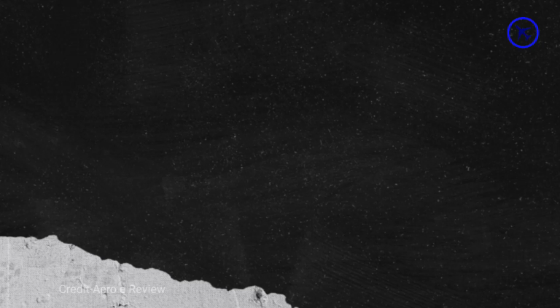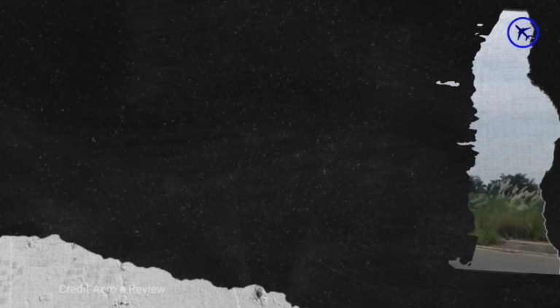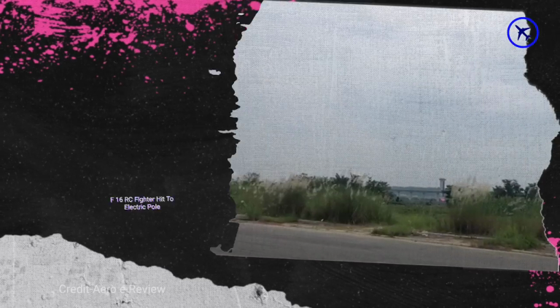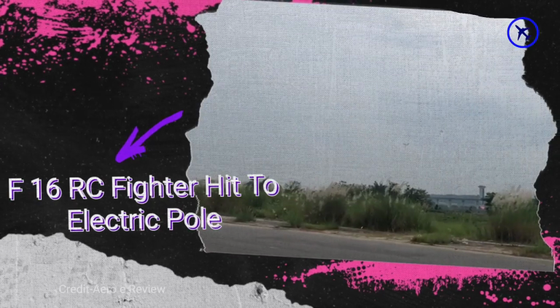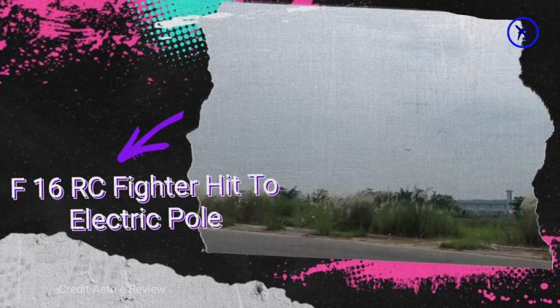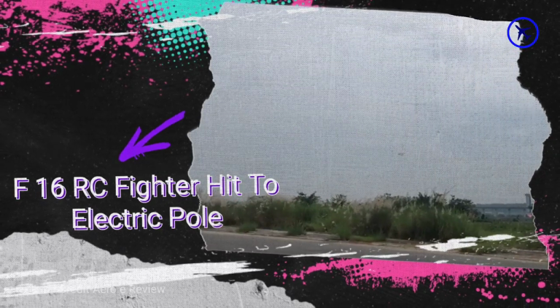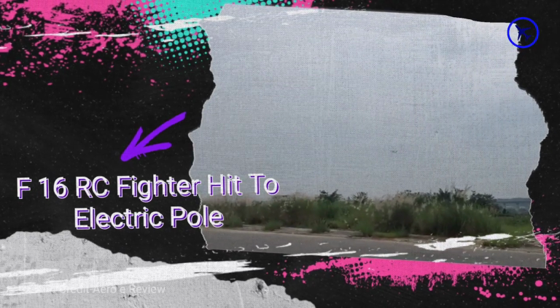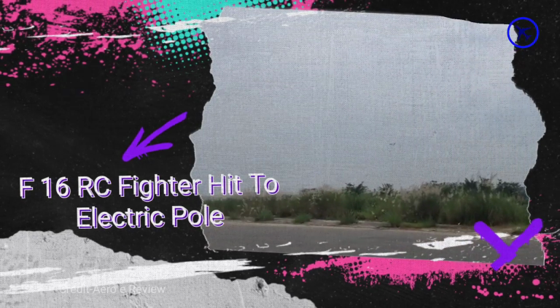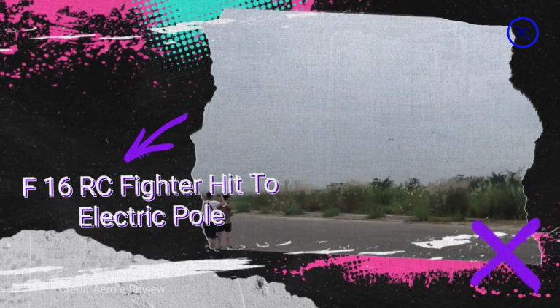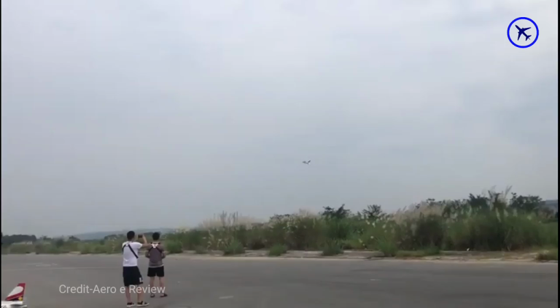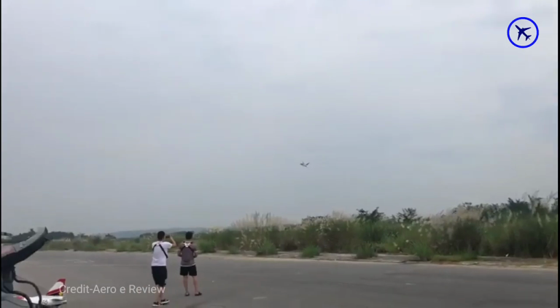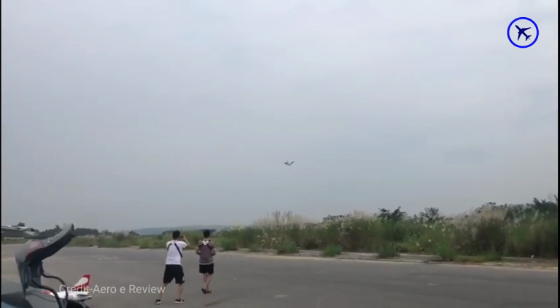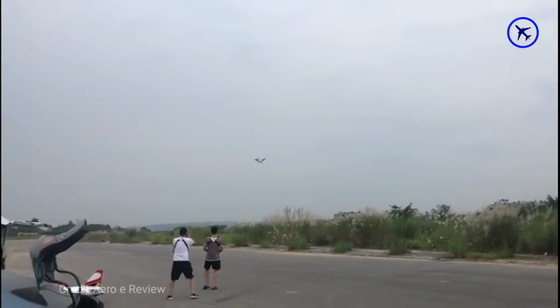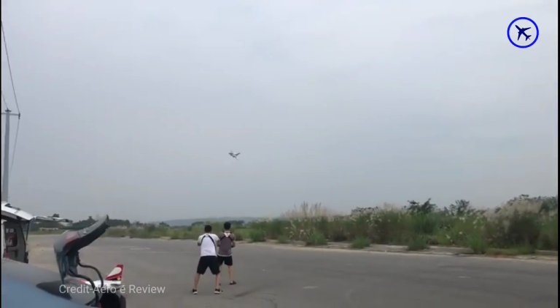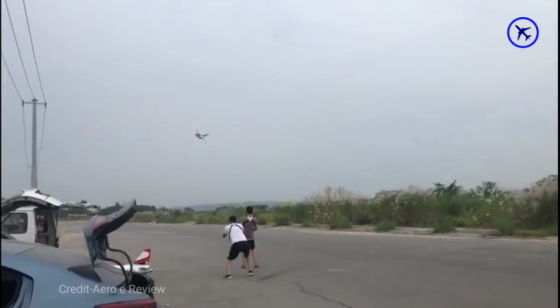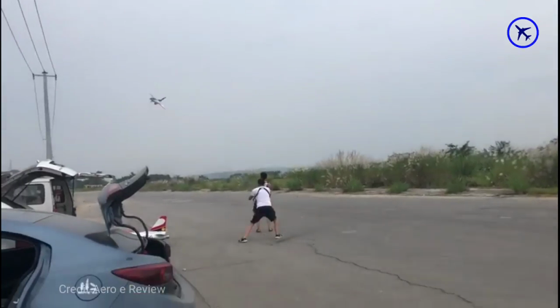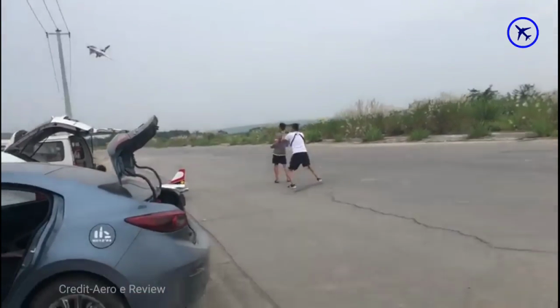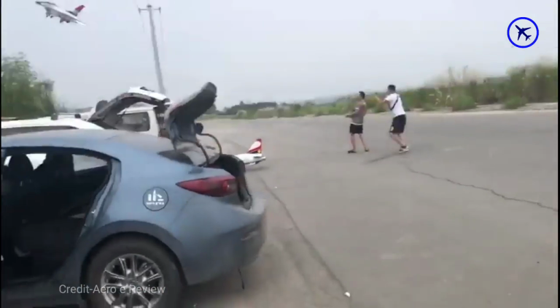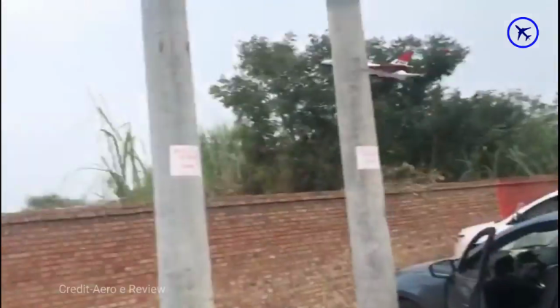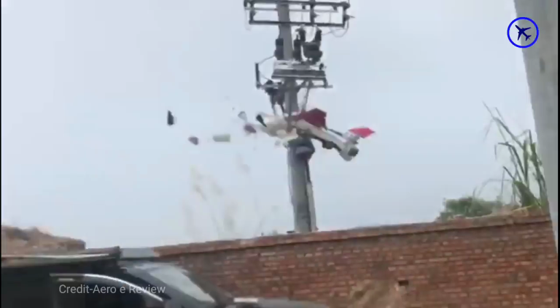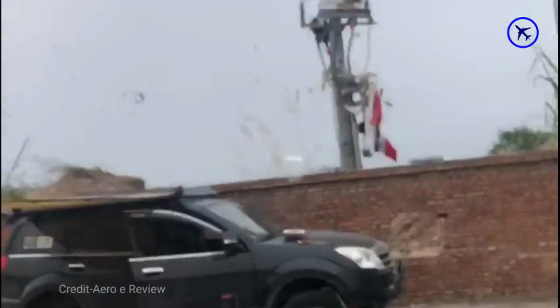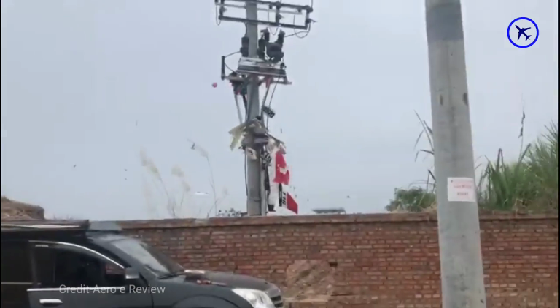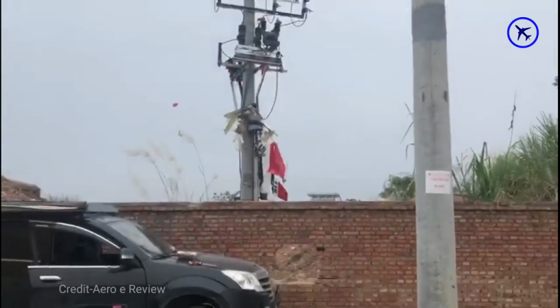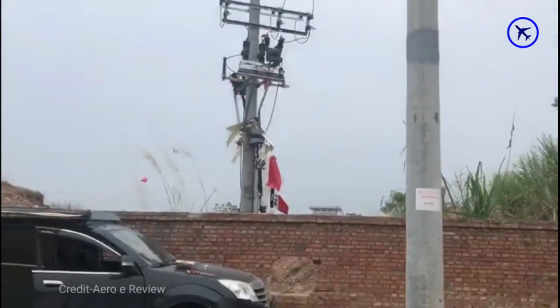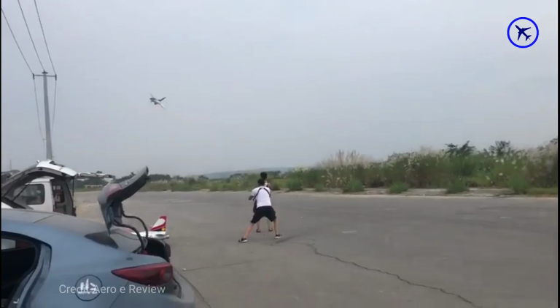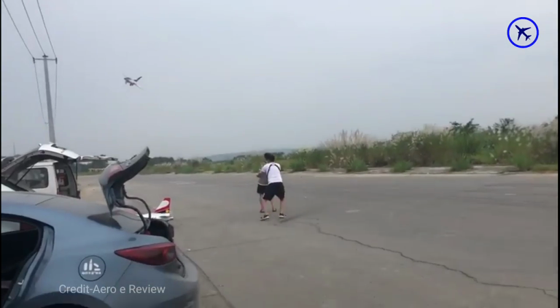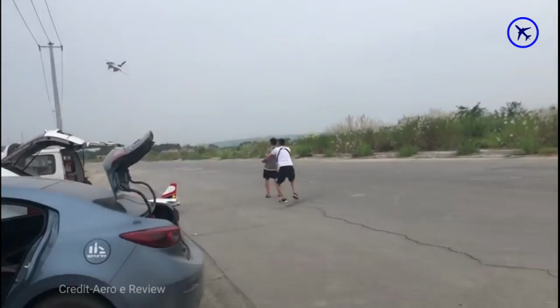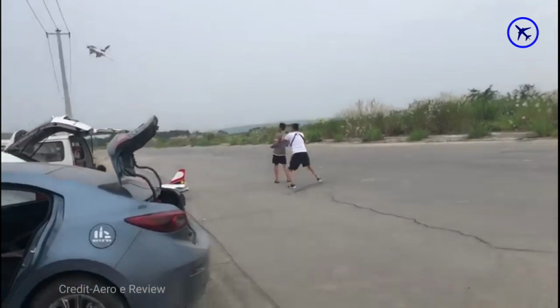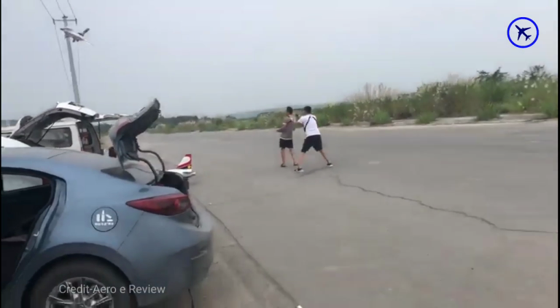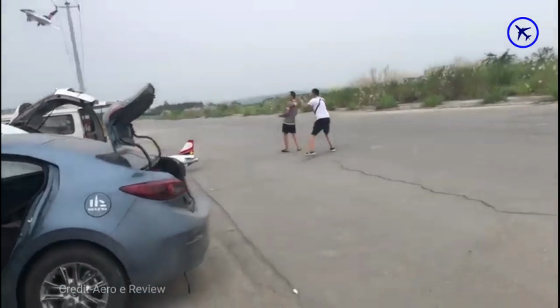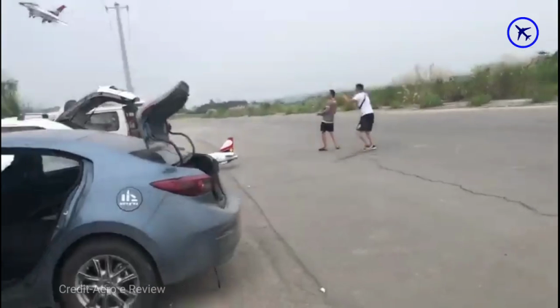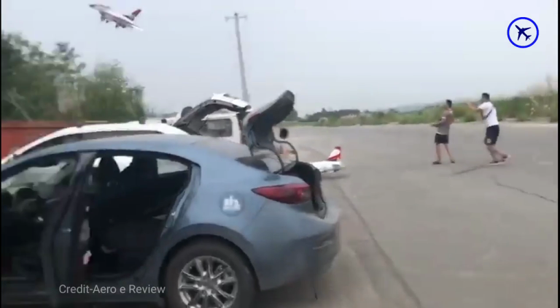This F-16 RC fighter jet is flying and then suddenly hits an electric pole and is completely destroyed. Let's see the video in slow motion so you can see it clearly.